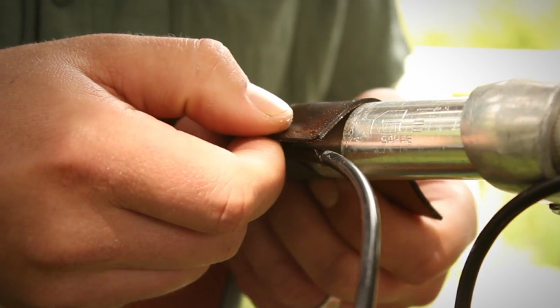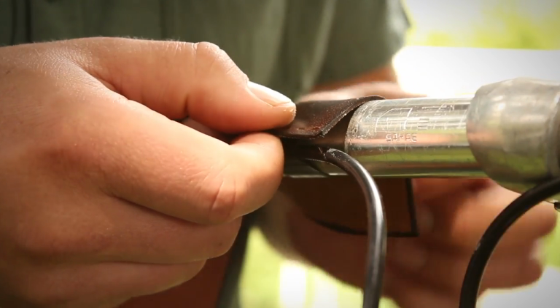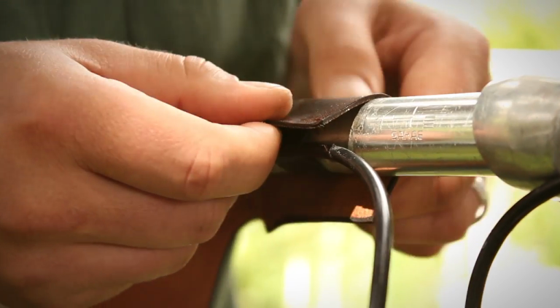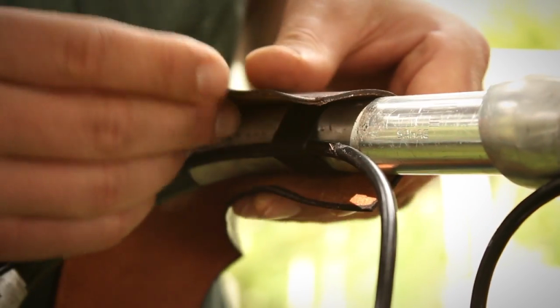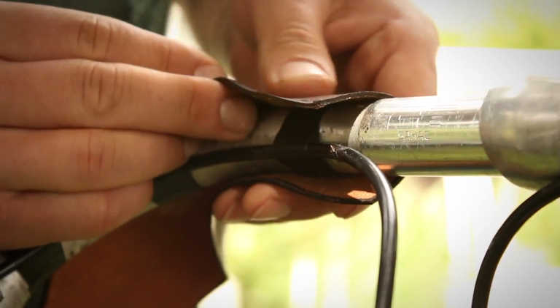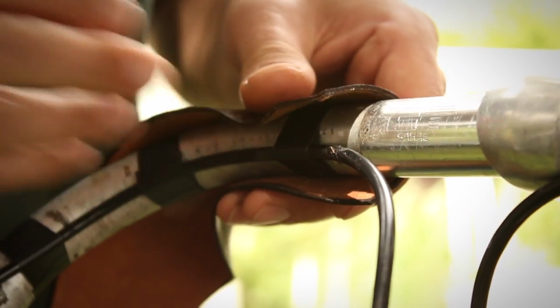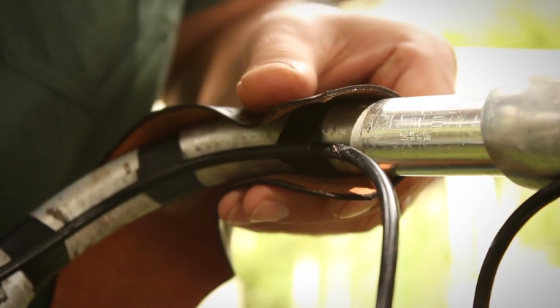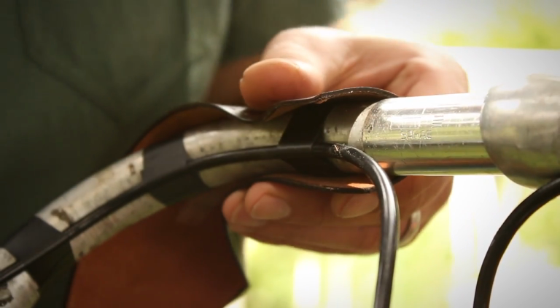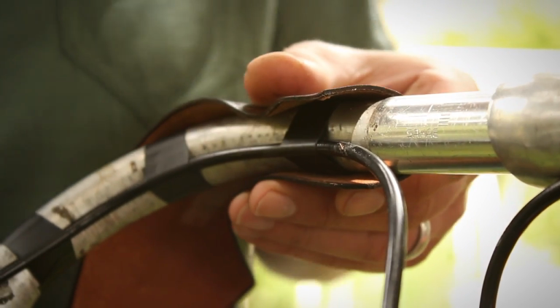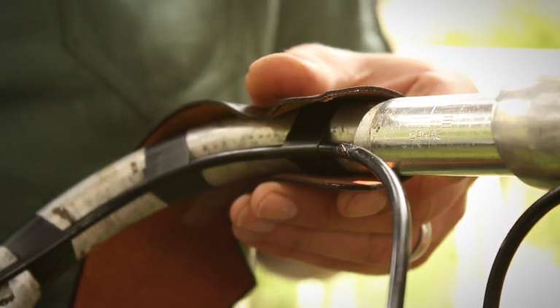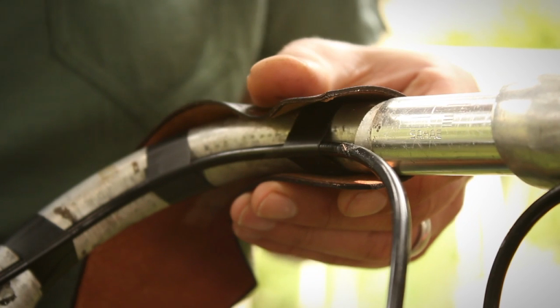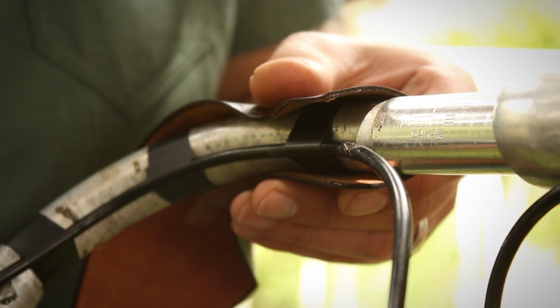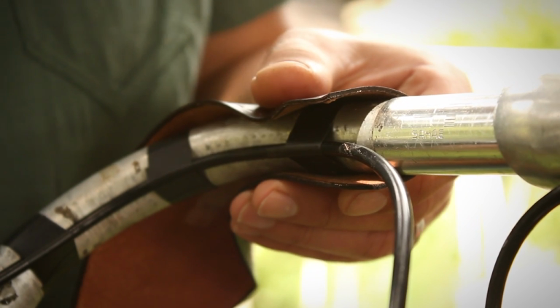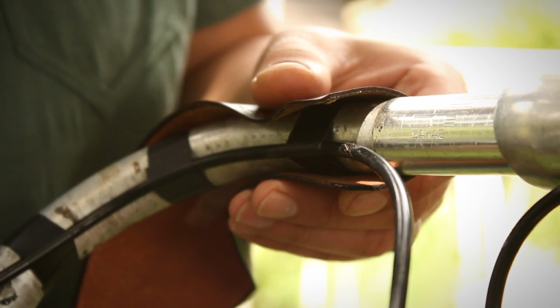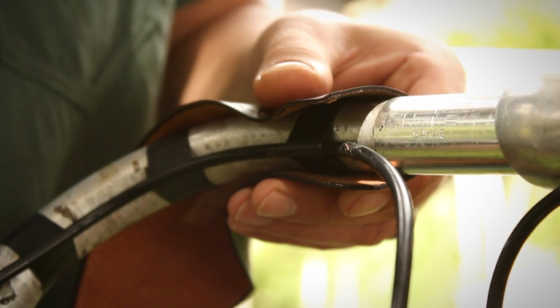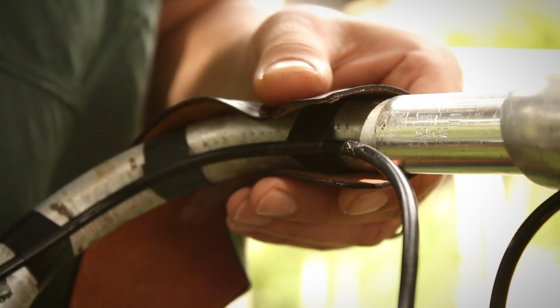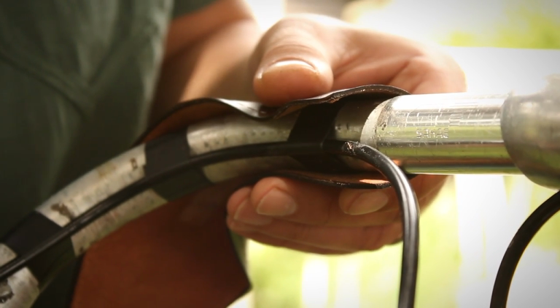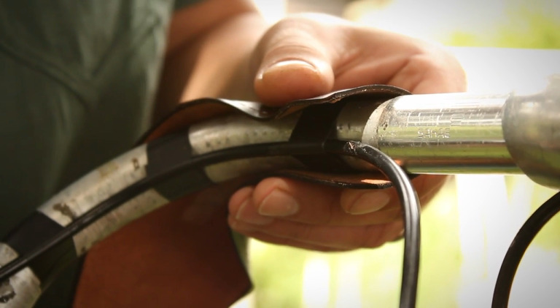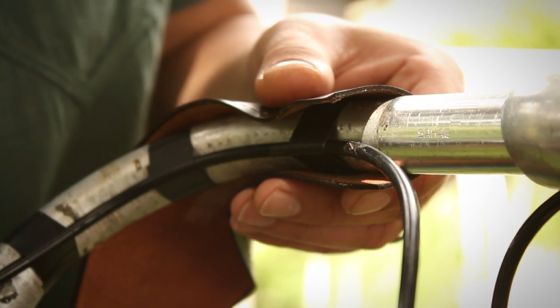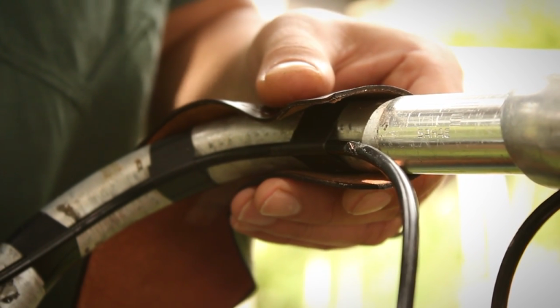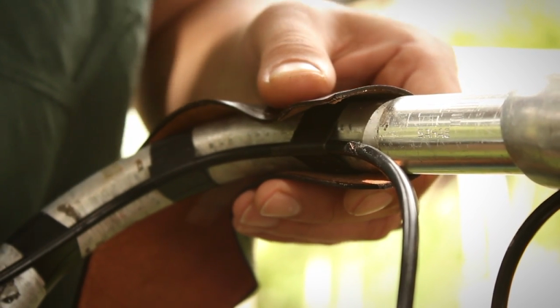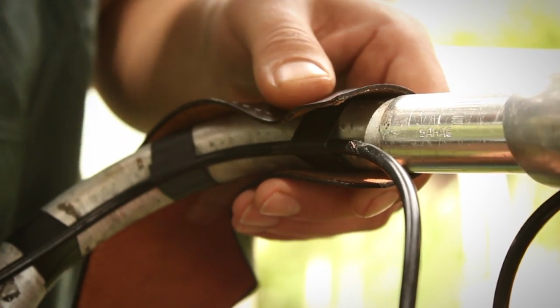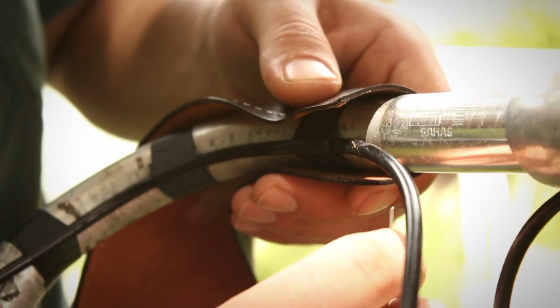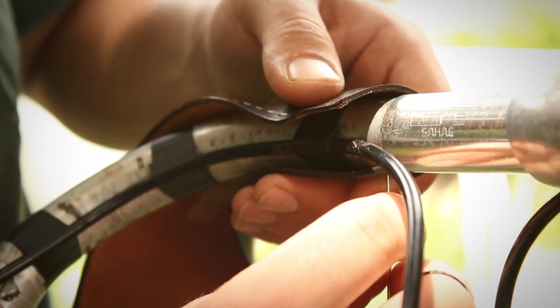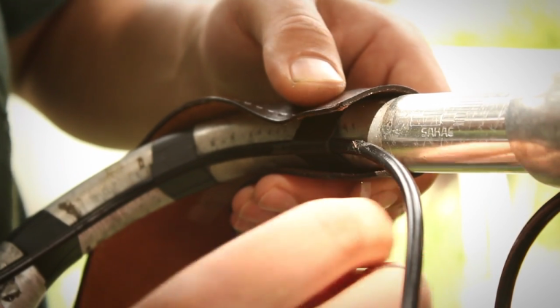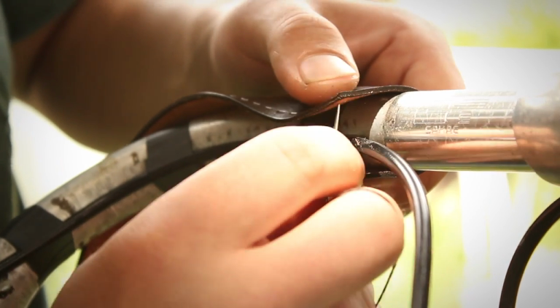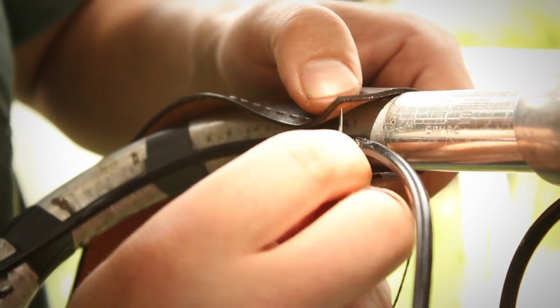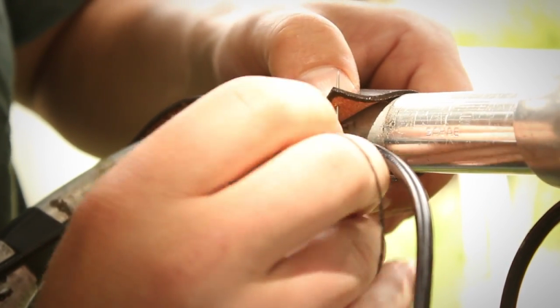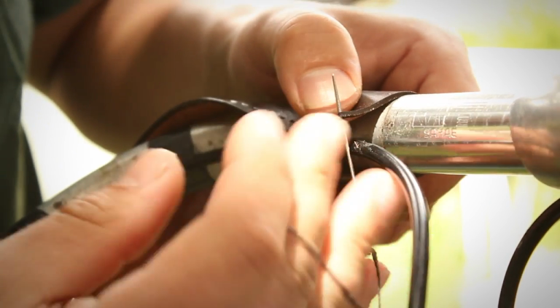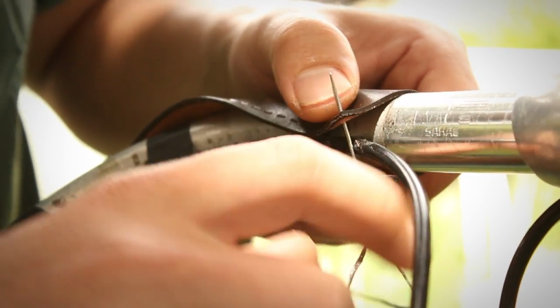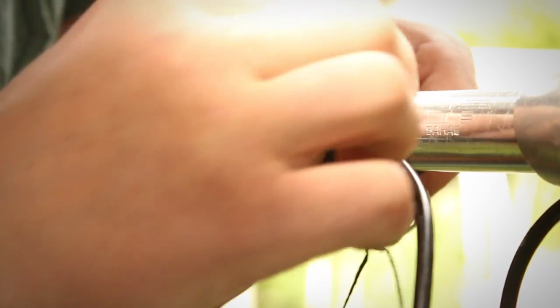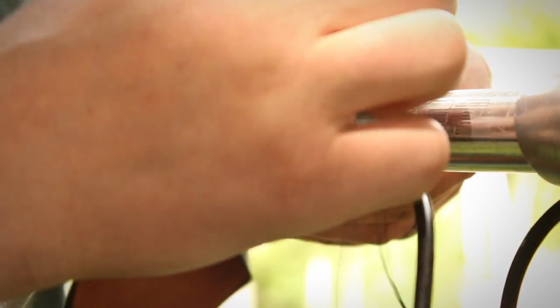Roll the leather around the bar and you will feel it start to form. We're going to stitch this pair on using a whip stitch or a baseball stitch, but you can use any kind of stitch you like. Start at the top of the bars, pull about 5 feet of string through.